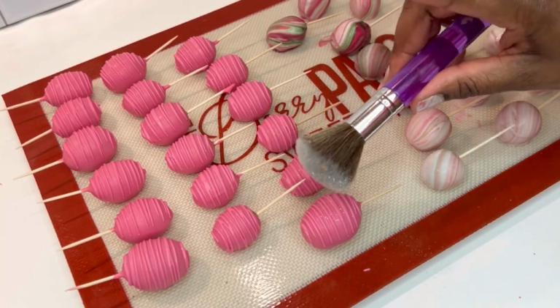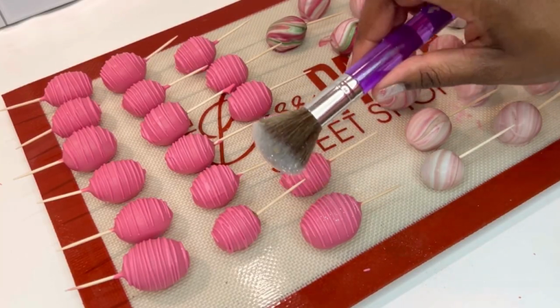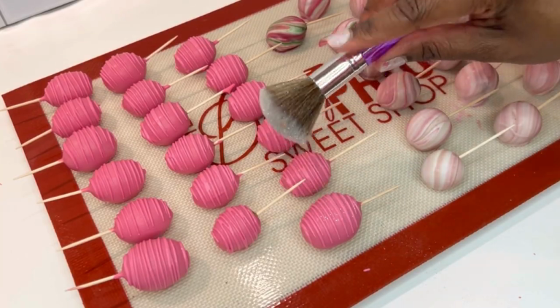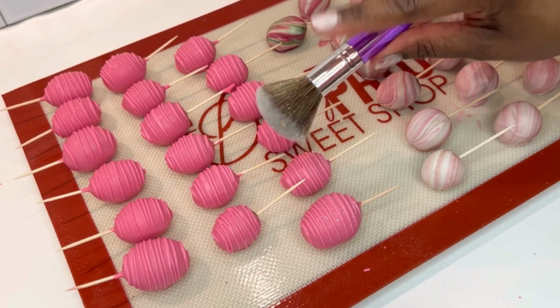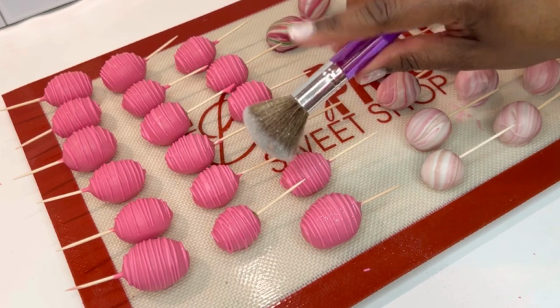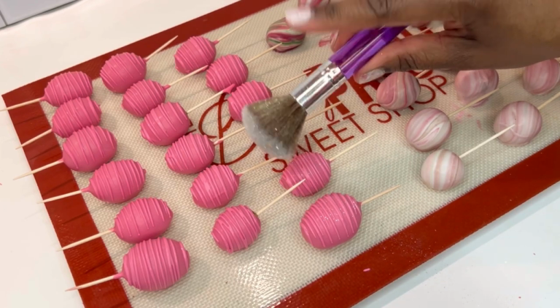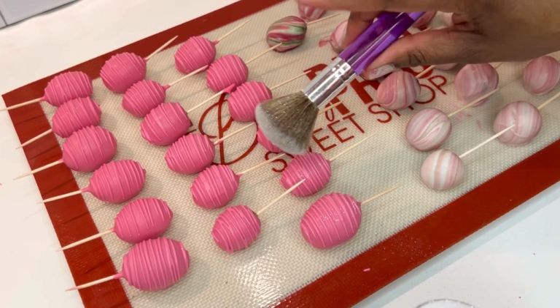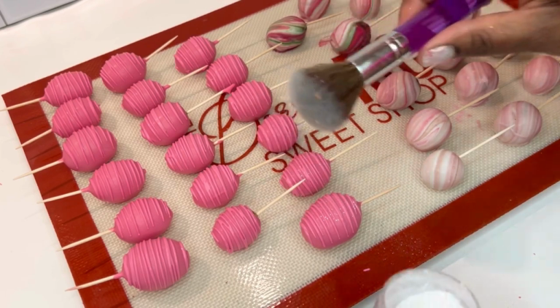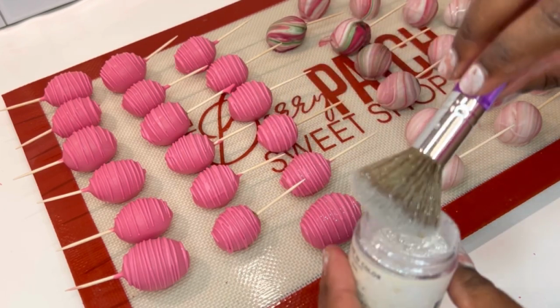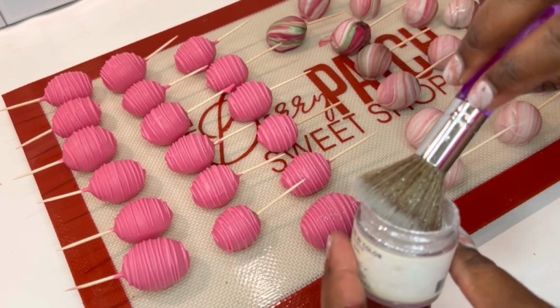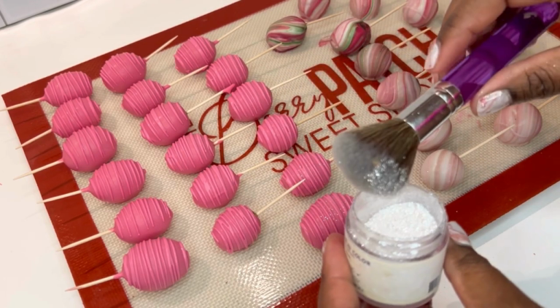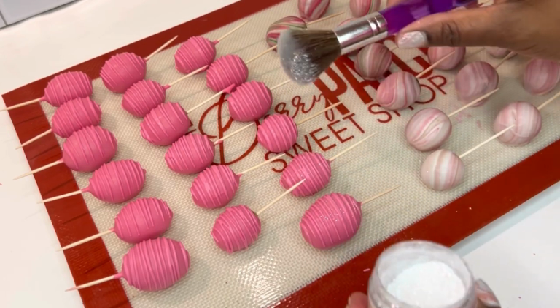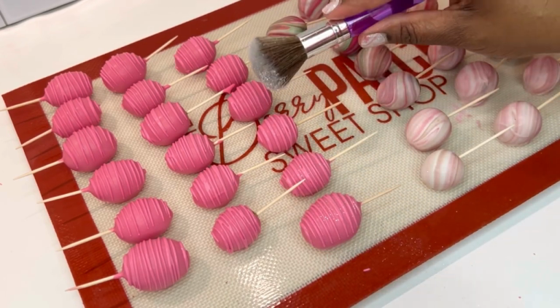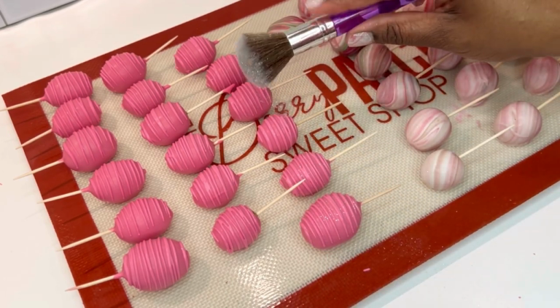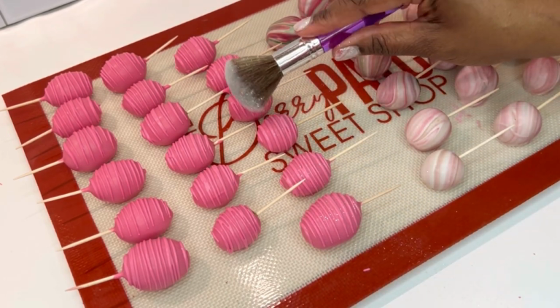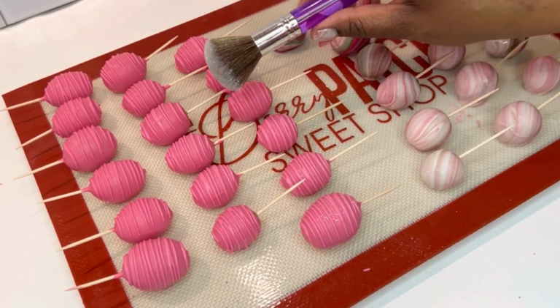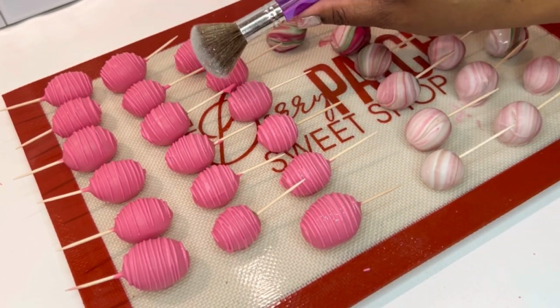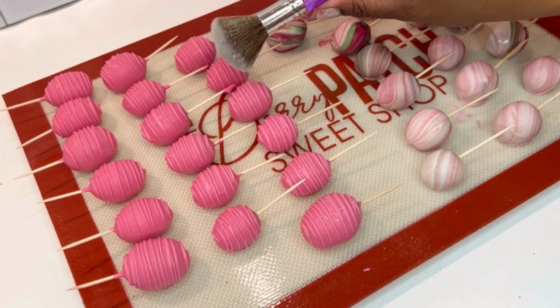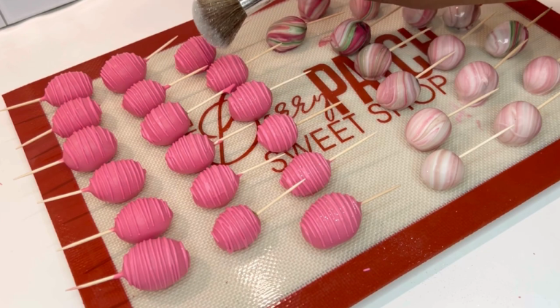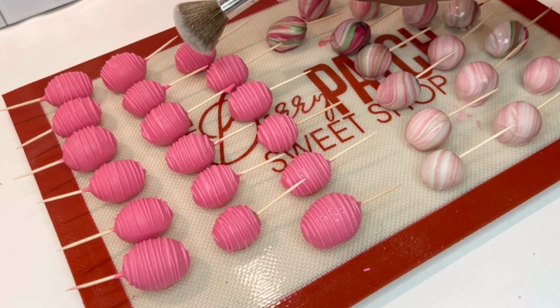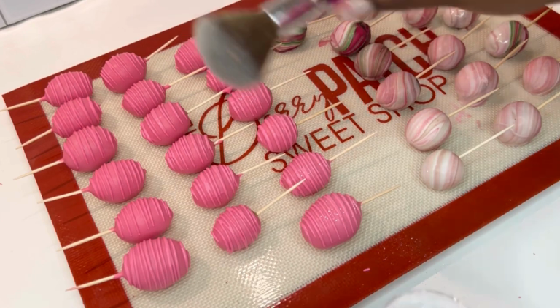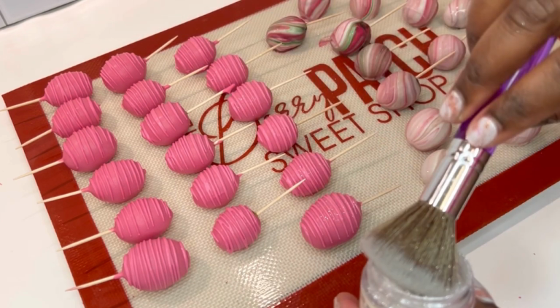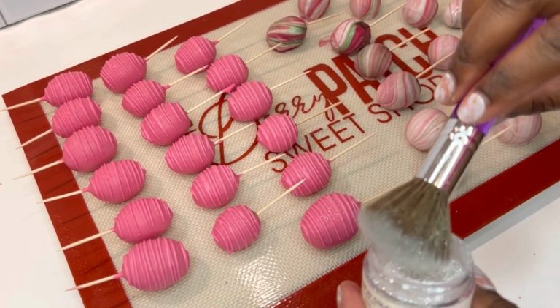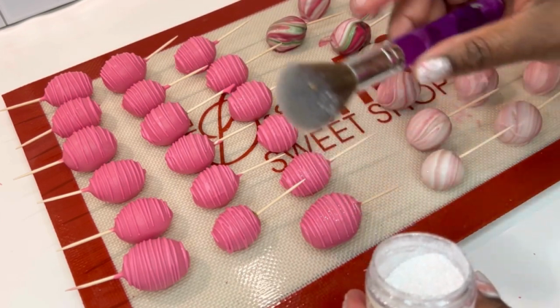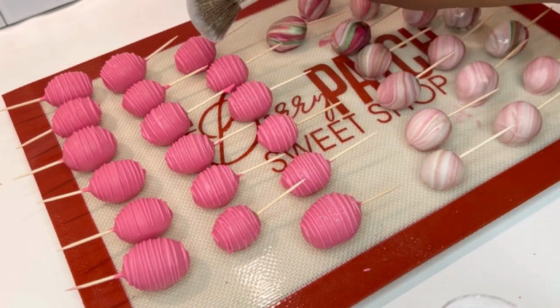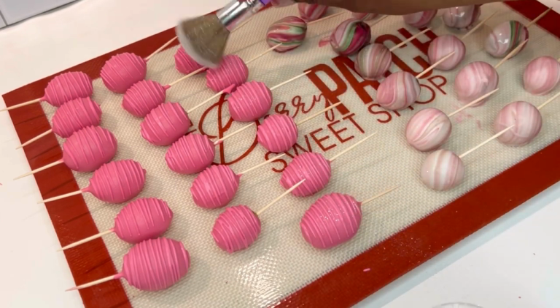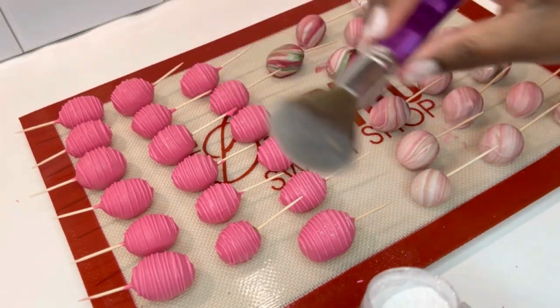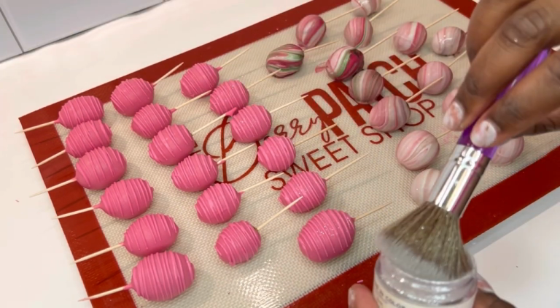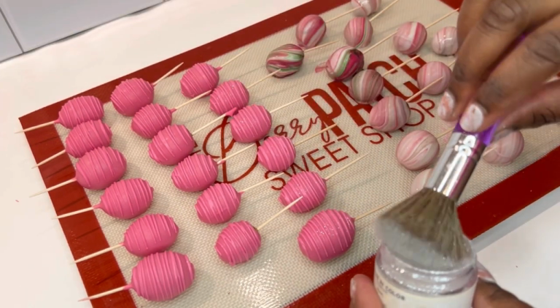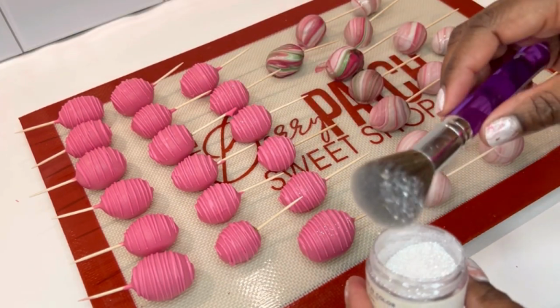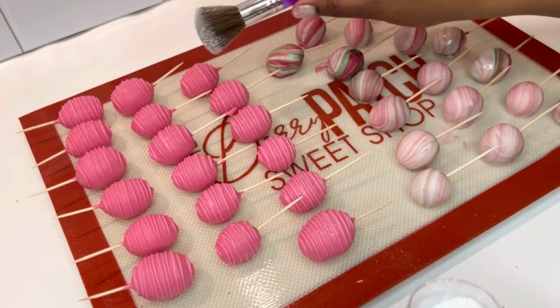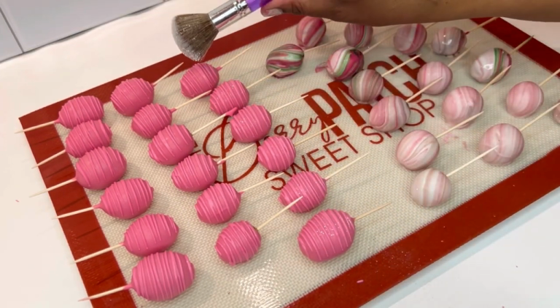A treat really isn't a treat without some edible glitter. Today I'm going to use Coated in Color in ebony and just sprinkle a little bit on top. For optimal results, do this as the chocolate is beginning to harden.